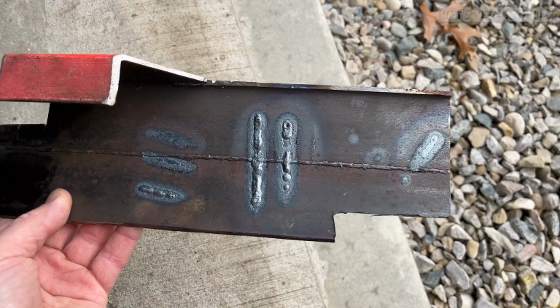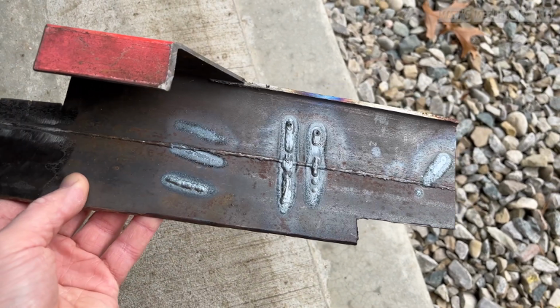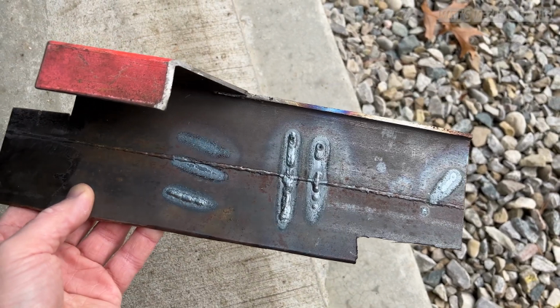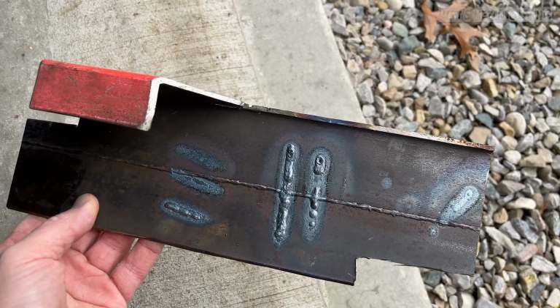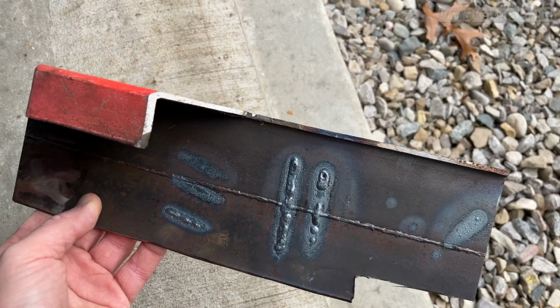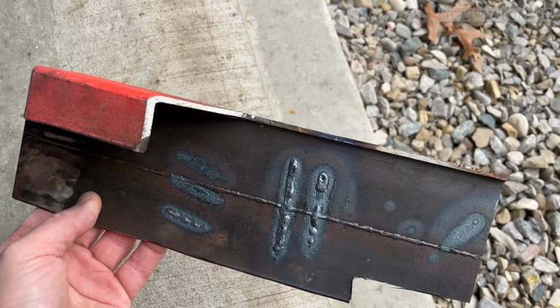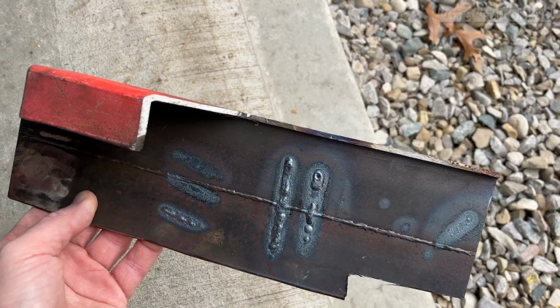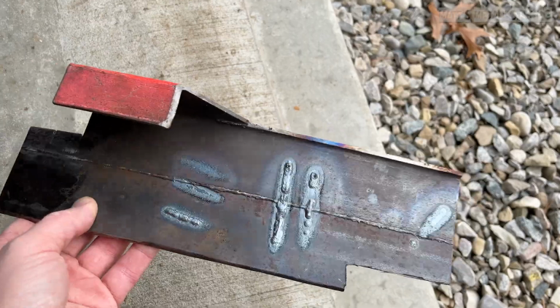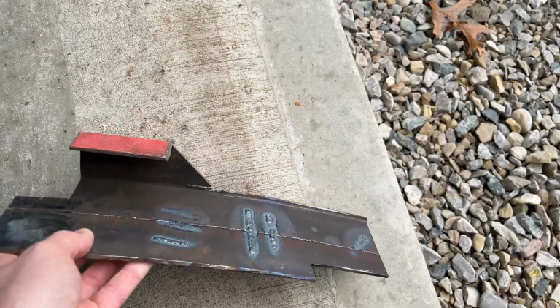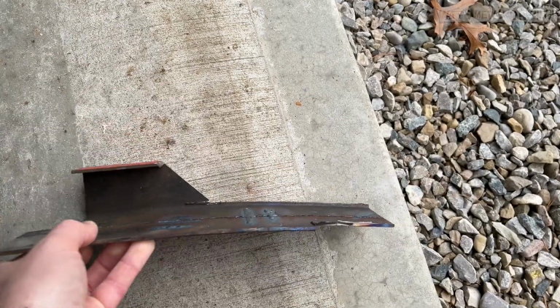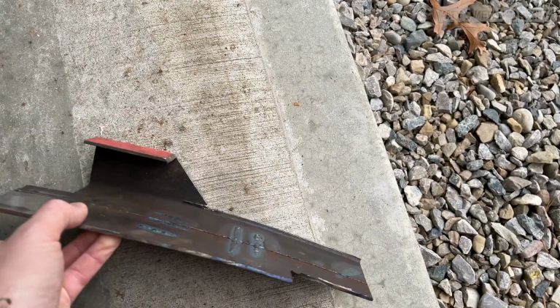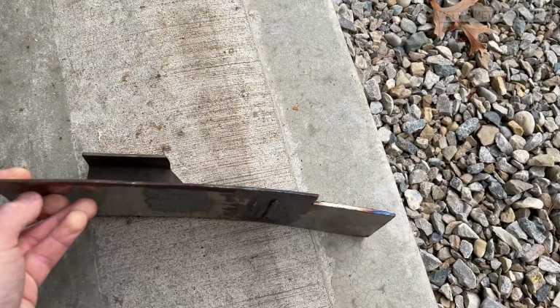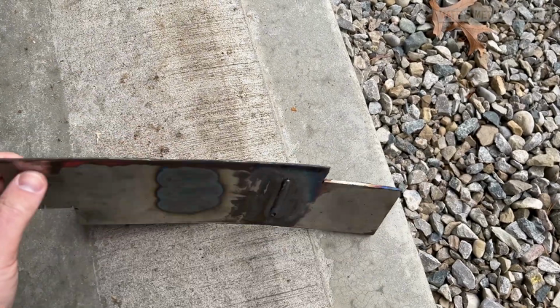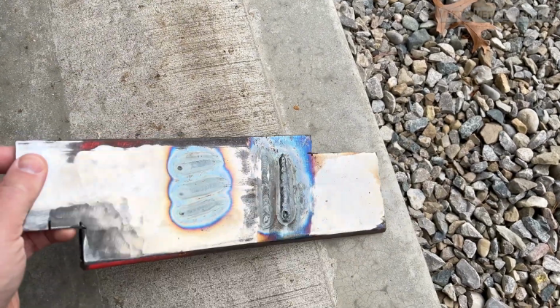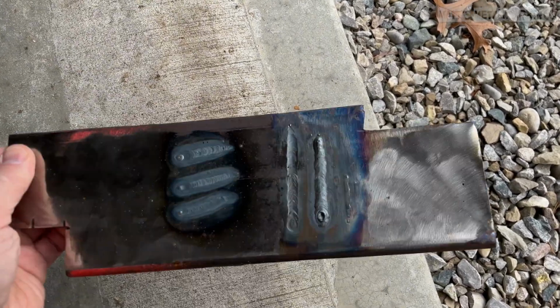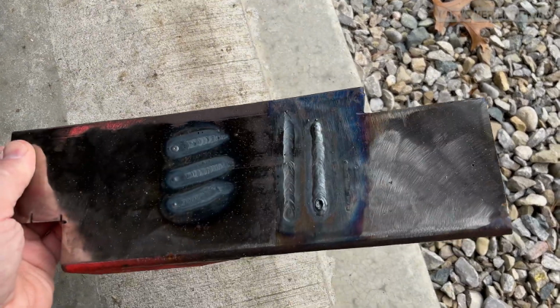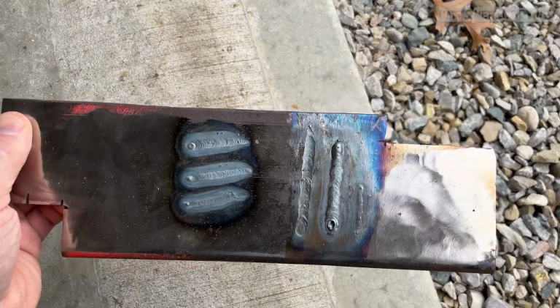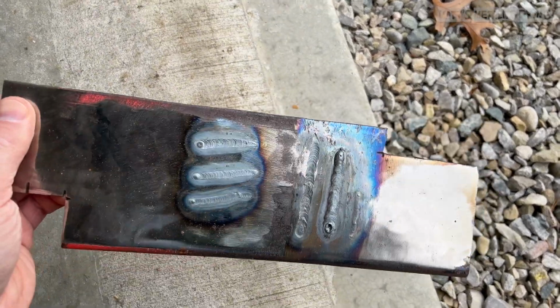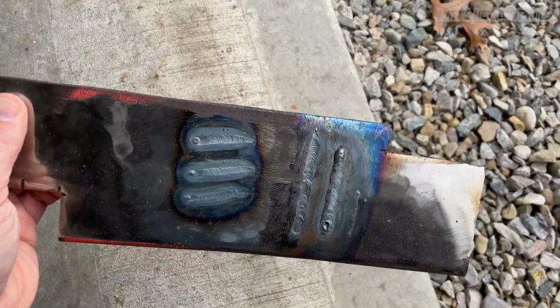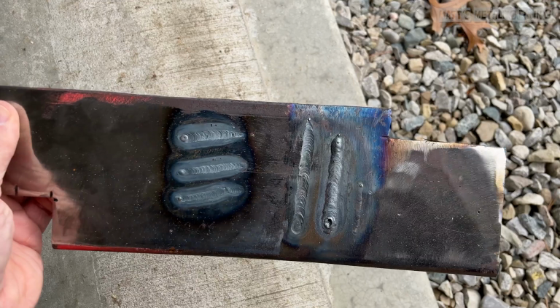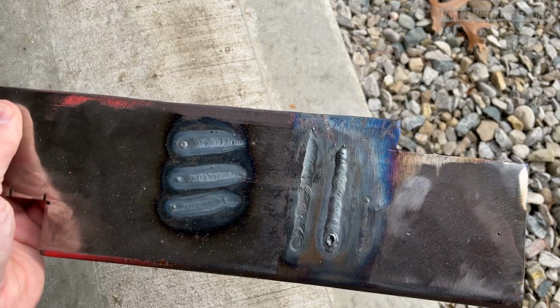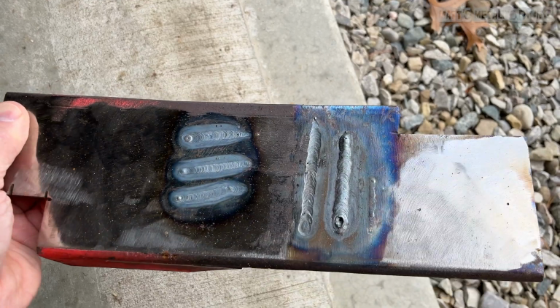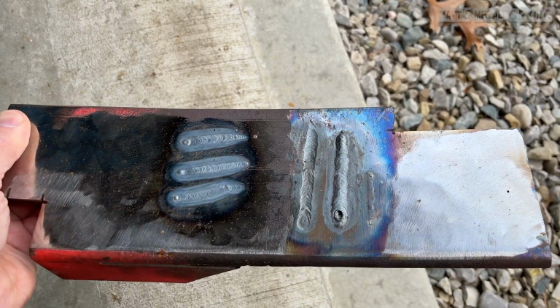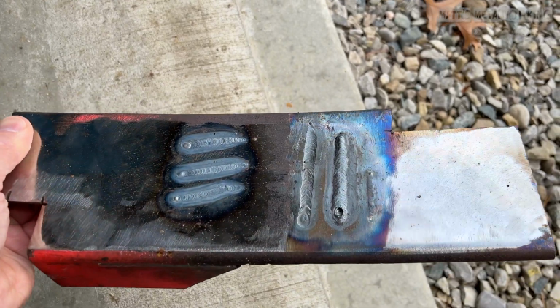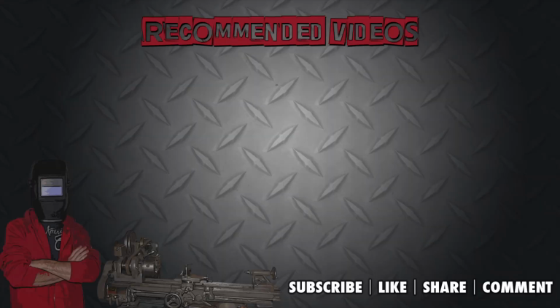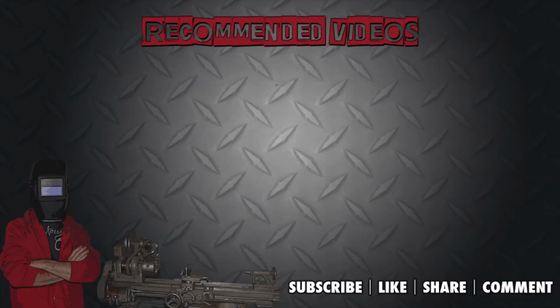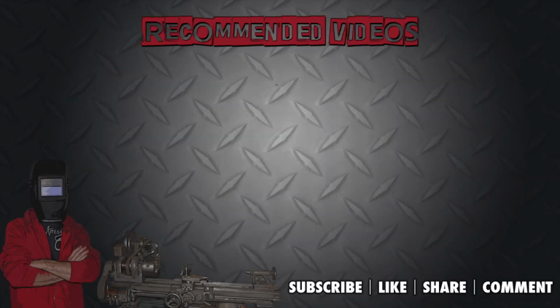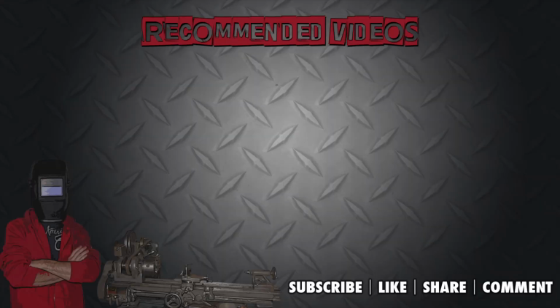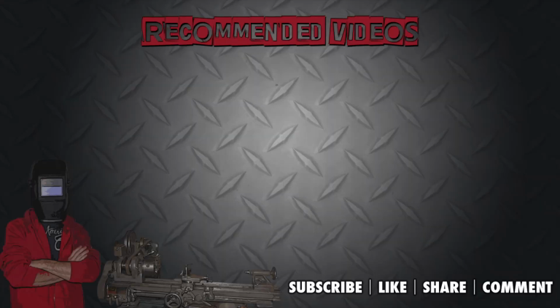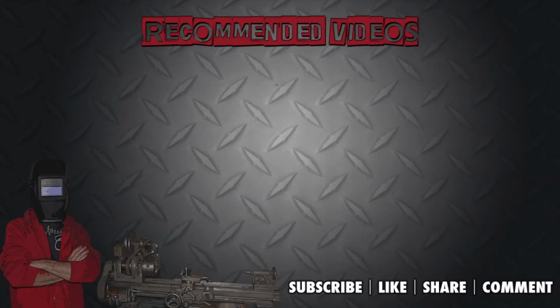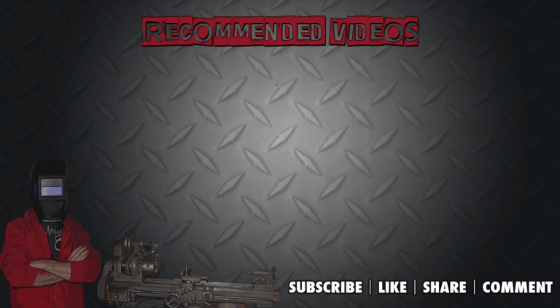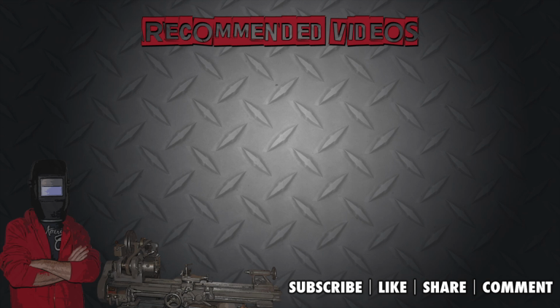I'll definitely be featuring this welder in other projects so everyone can see how it performs in the future. Have you purchased this product? Please share your experiences in the comments below. Be sure to hit that thumbs up button — it's a huge help. If you're not a subscriber, be sure to hit that subscribe button as well. Thank you for watching.